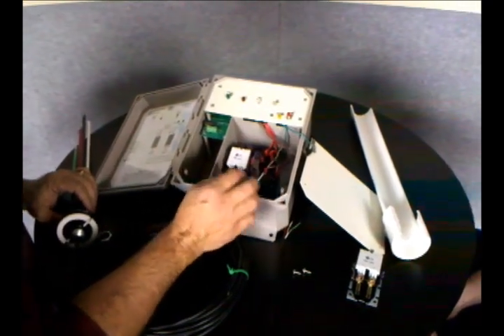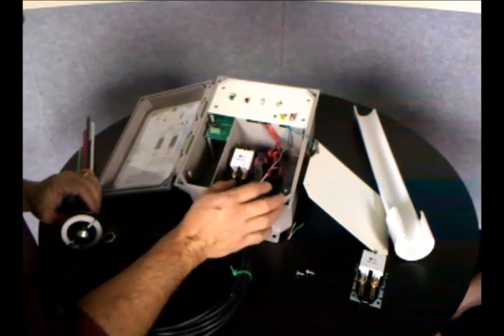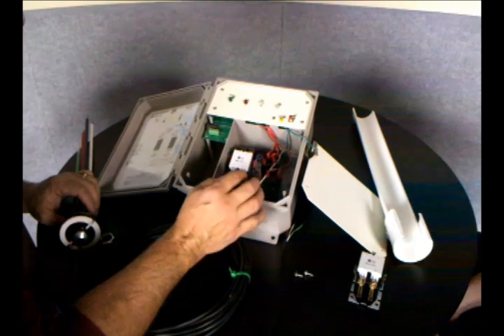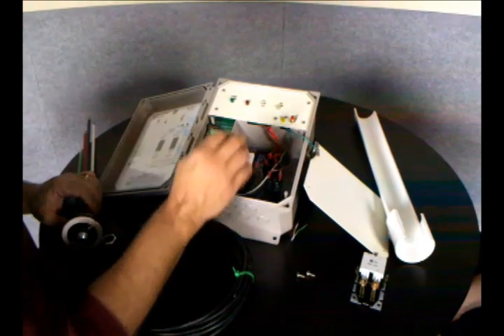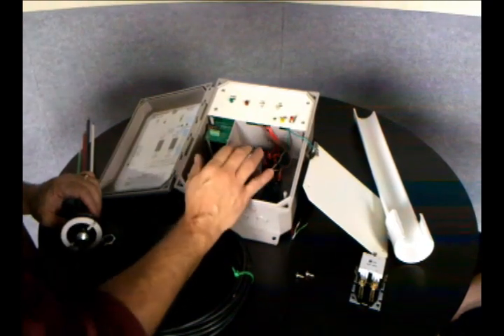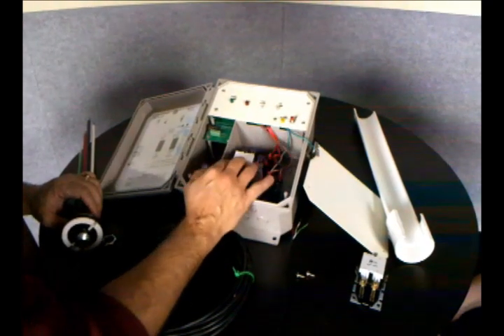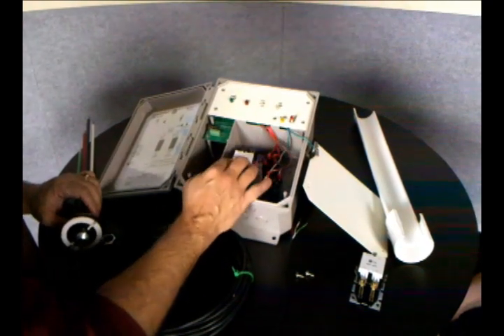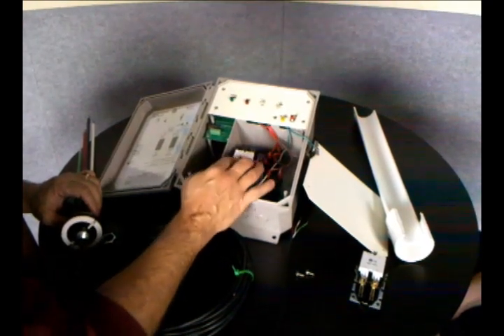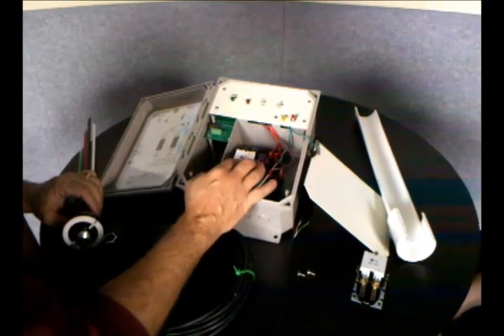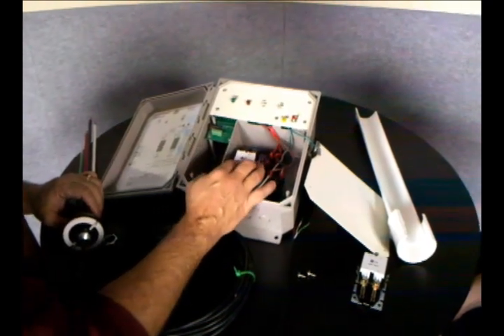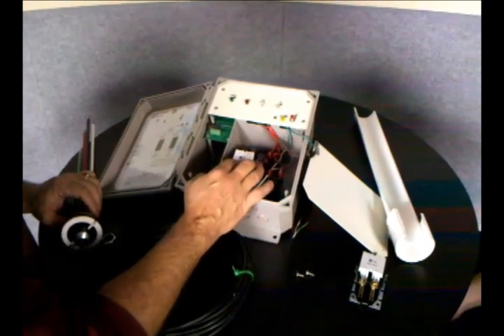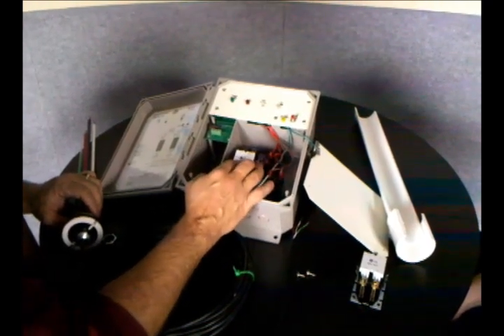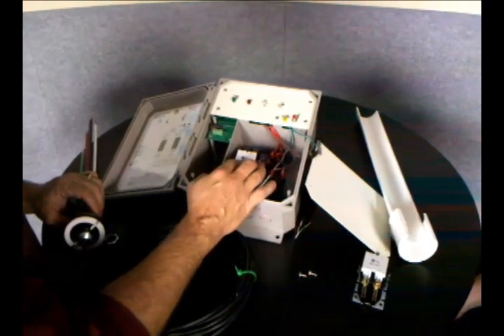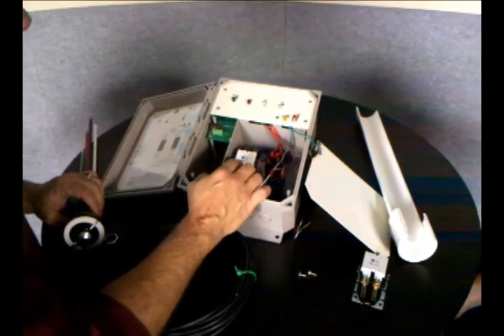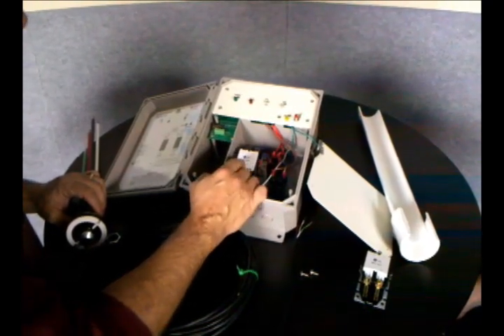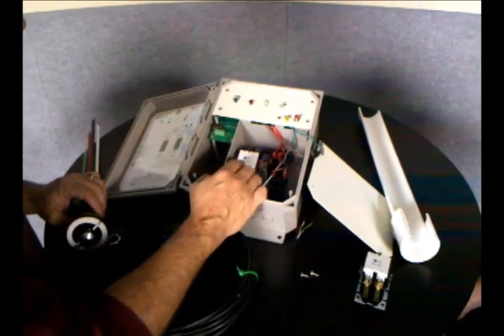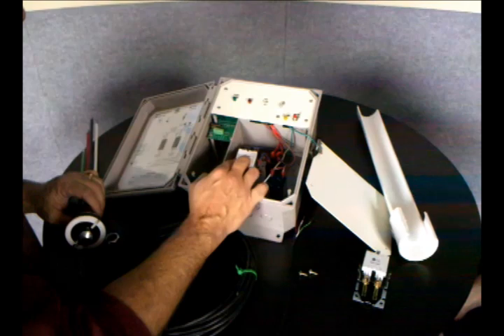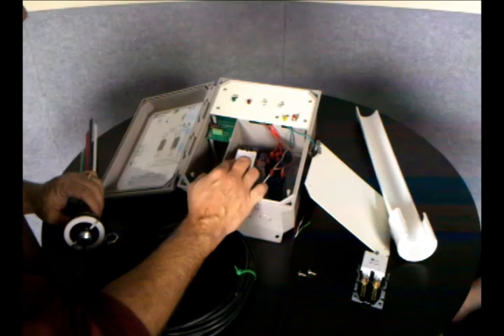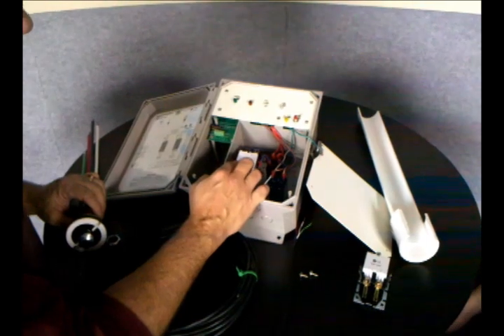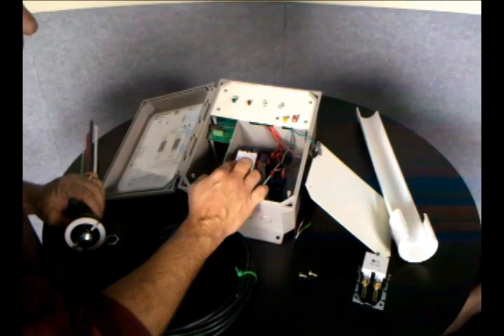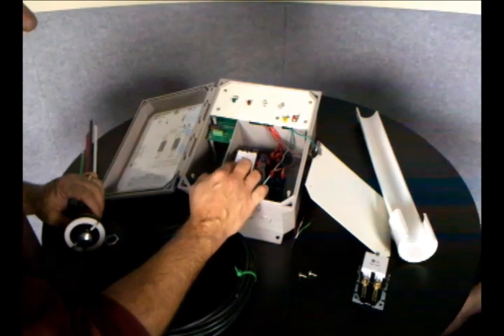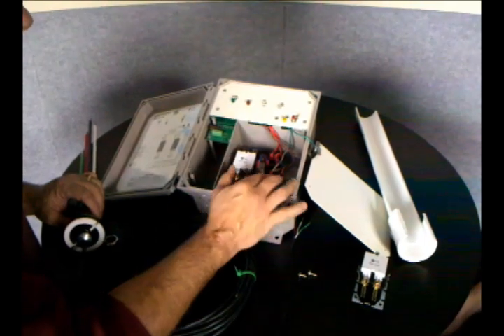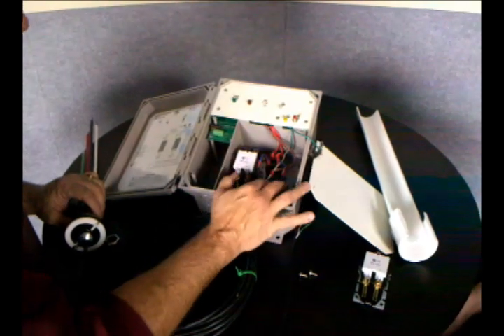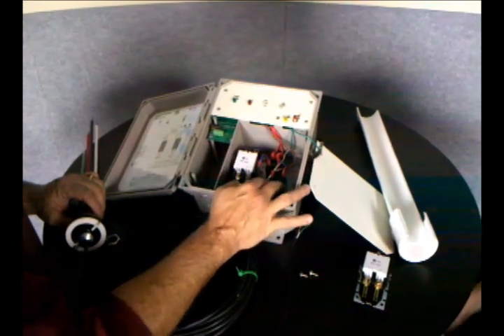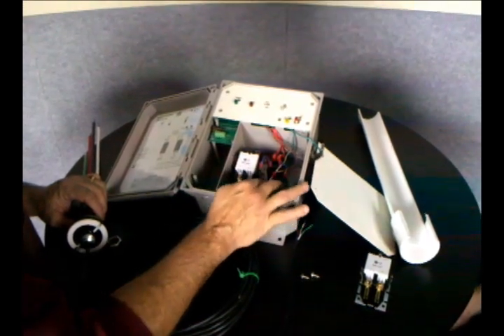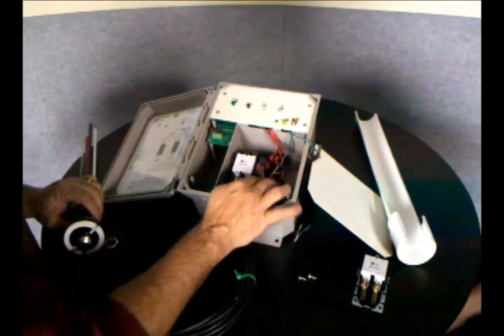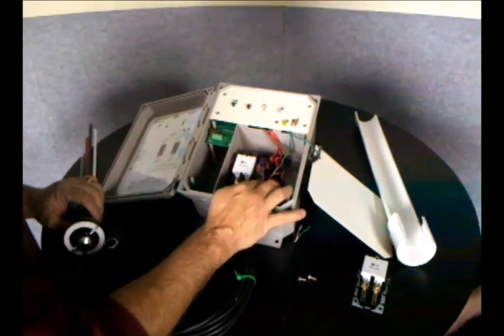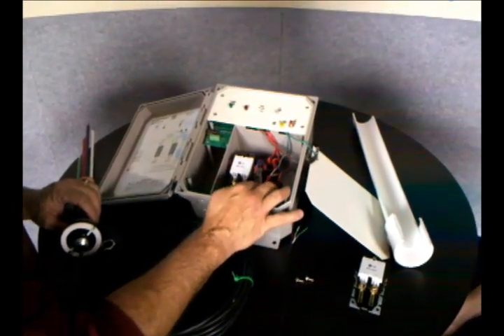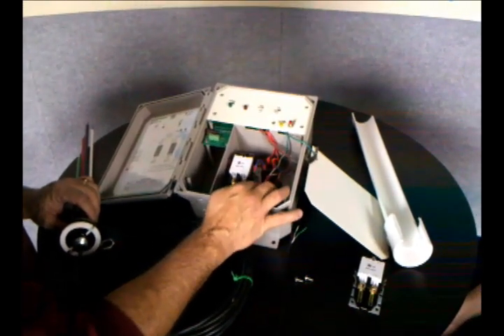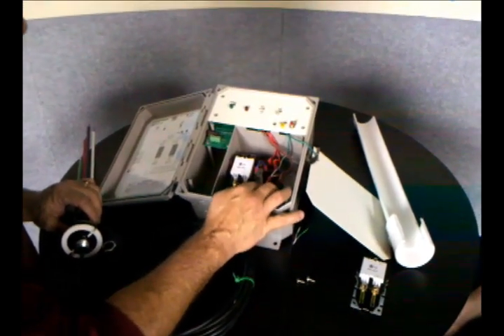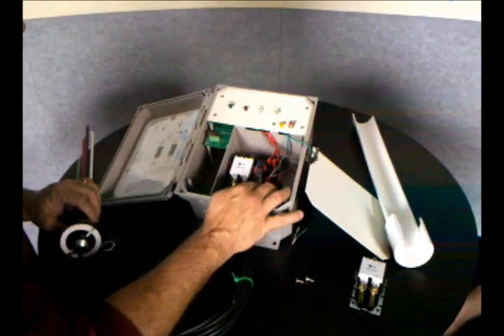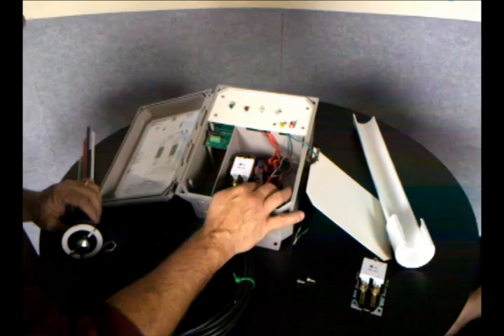The relay is good for 5 horsepower, so you can wire in up to a 5 horsepower well pump. There is a low-water cutoff switch up to 3 horsepower for the booster pump.